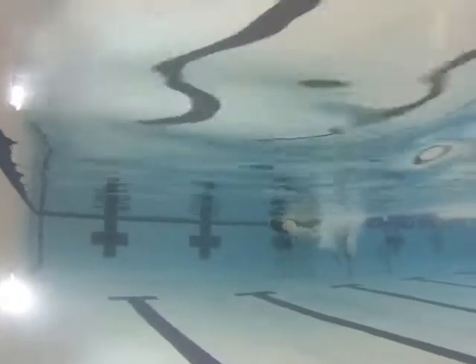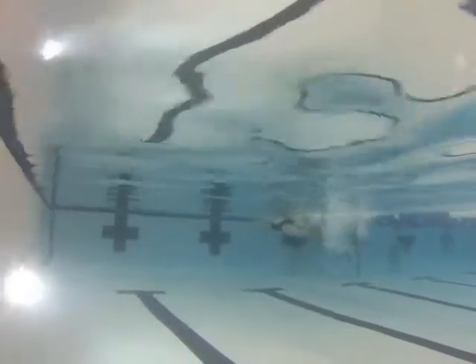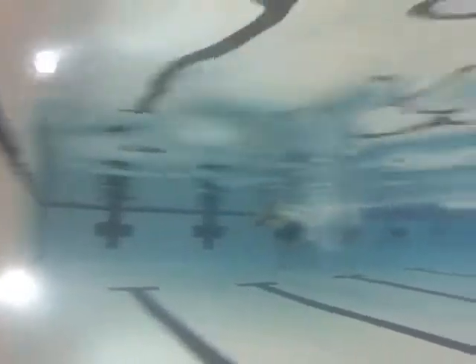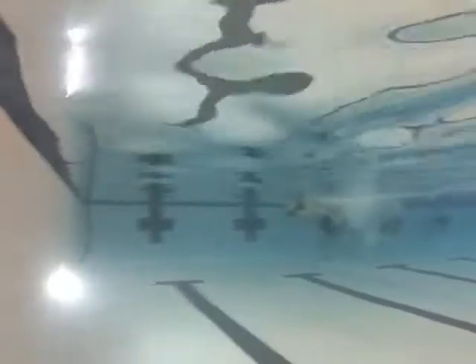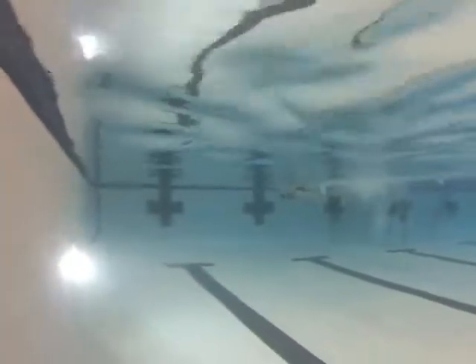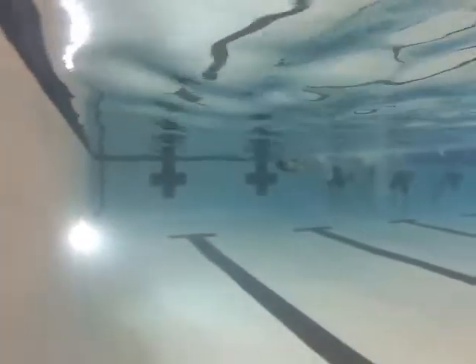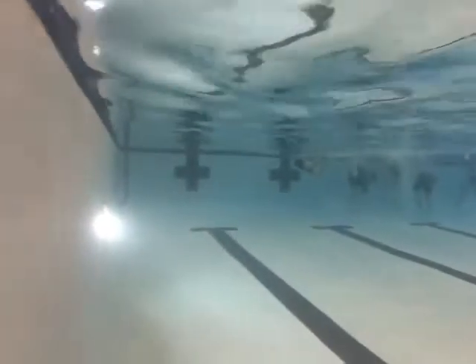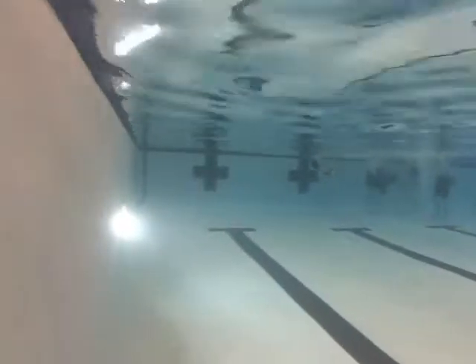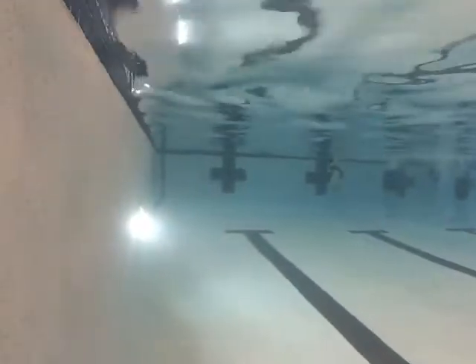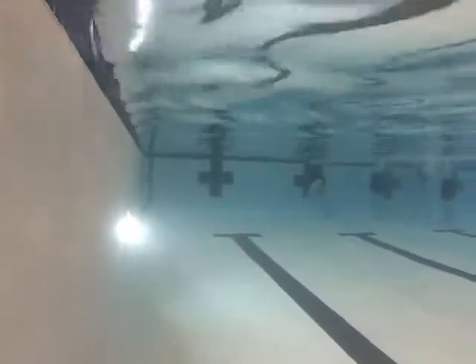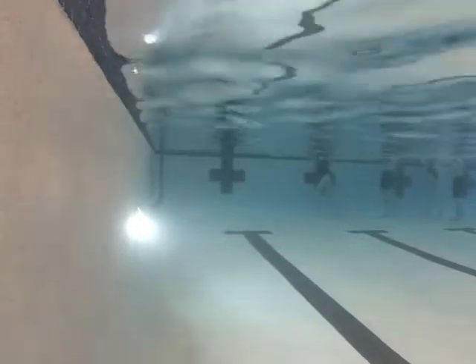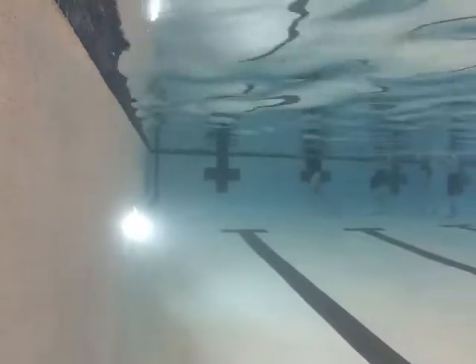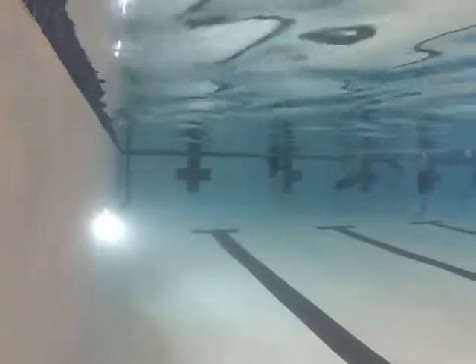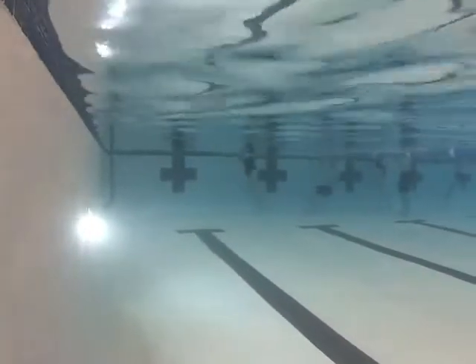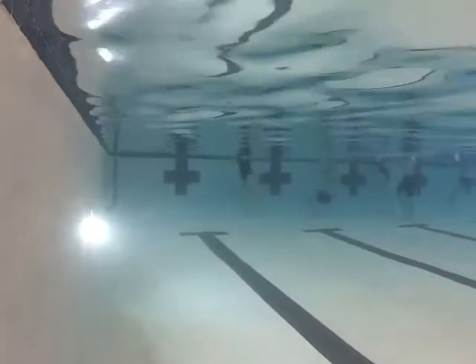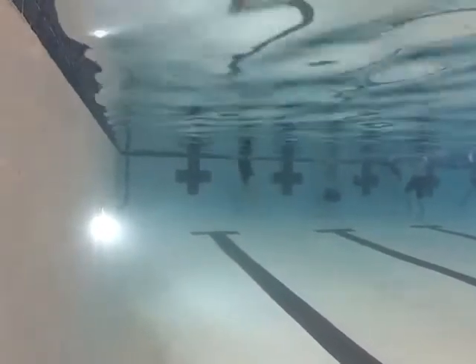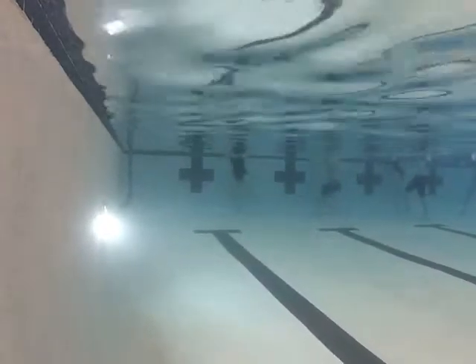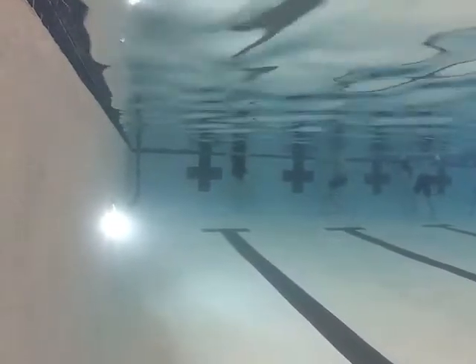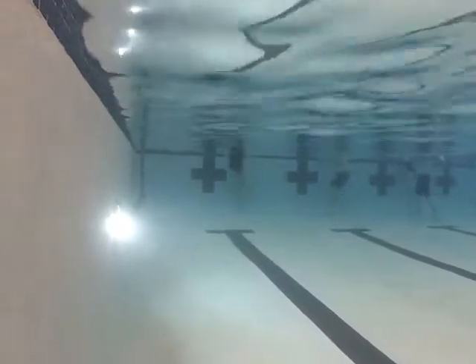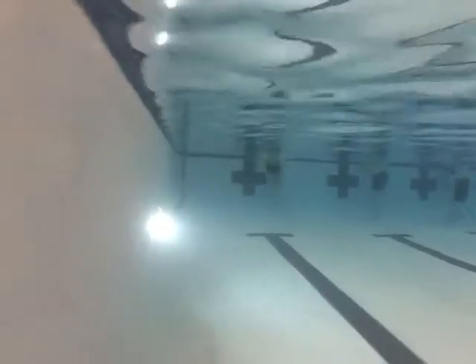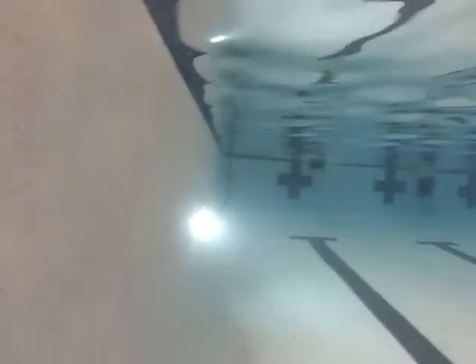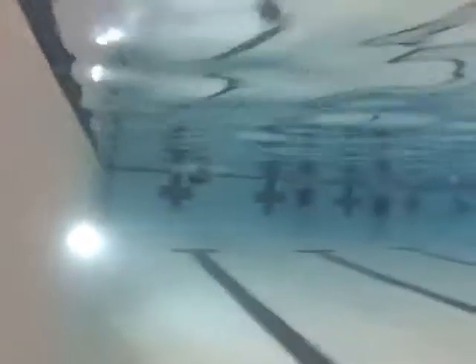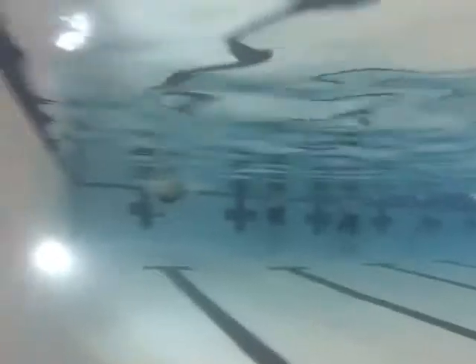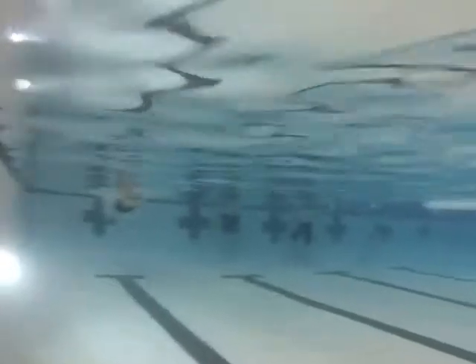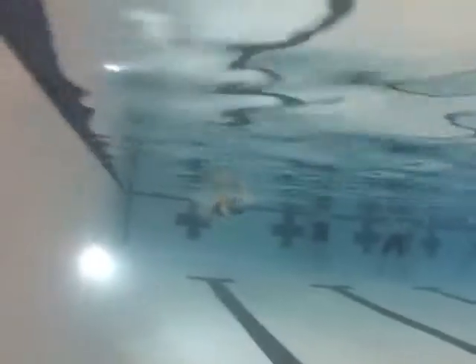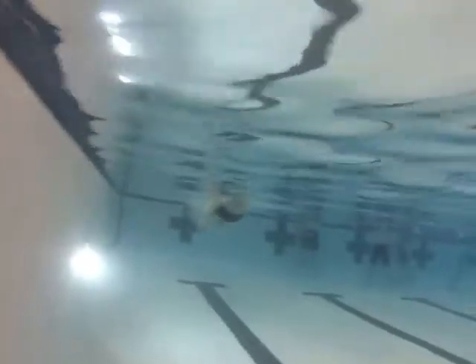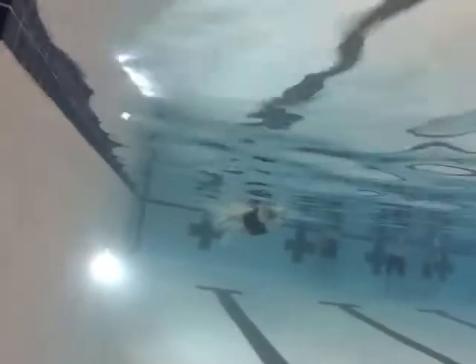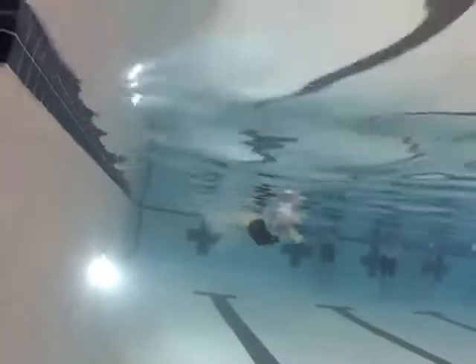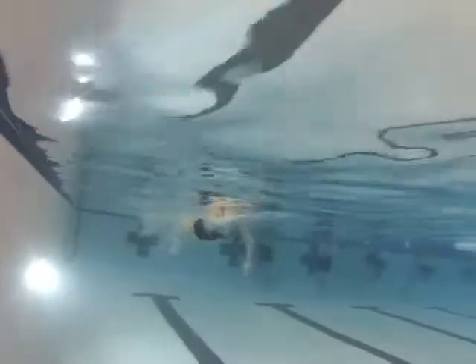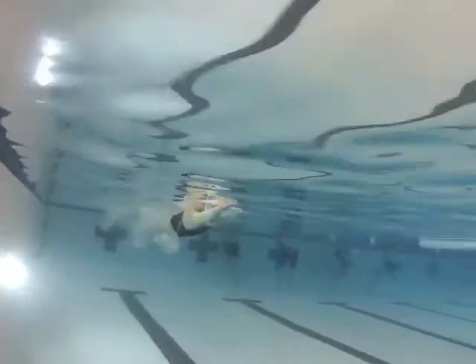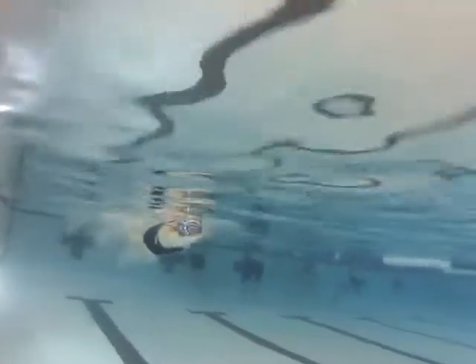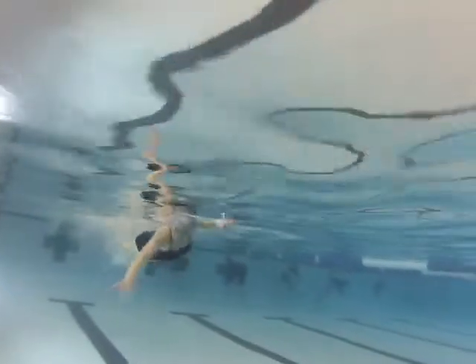Remember, the first part of the pull is the catch. Basically, you want to get the fingertips down, elbow up, and then pull straight back. Remember, if you want to go forward, you've got to pull the water back — or push it back — not push it down. That's a real critical part.